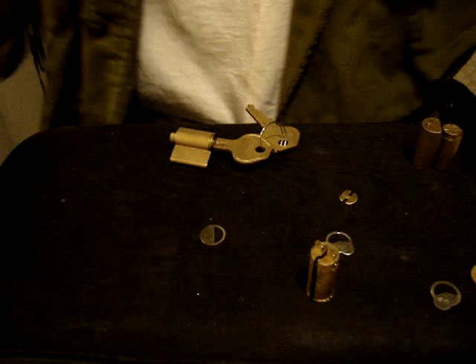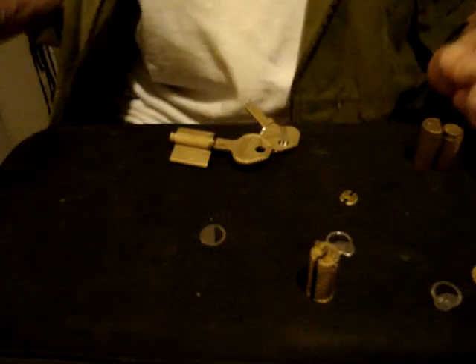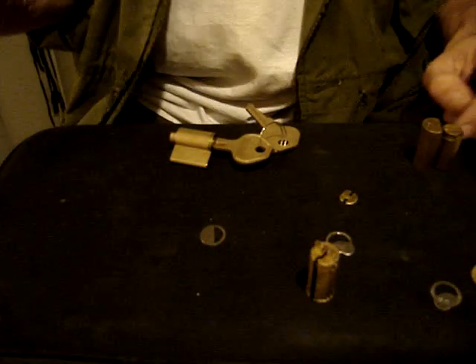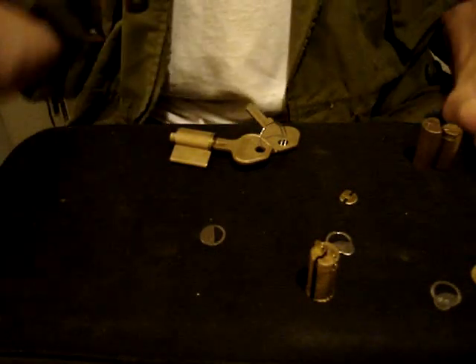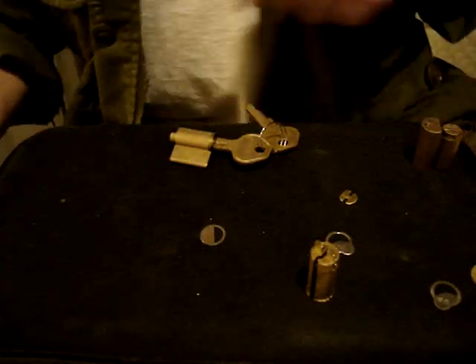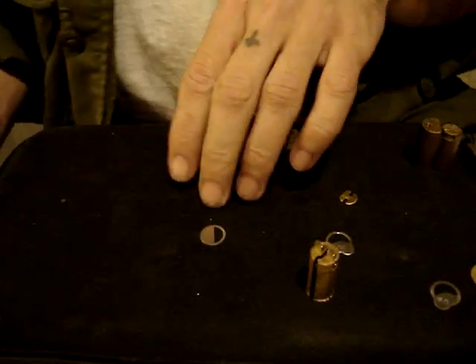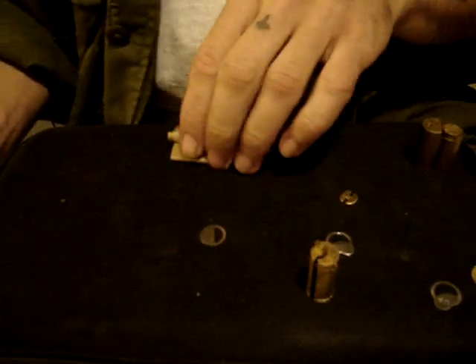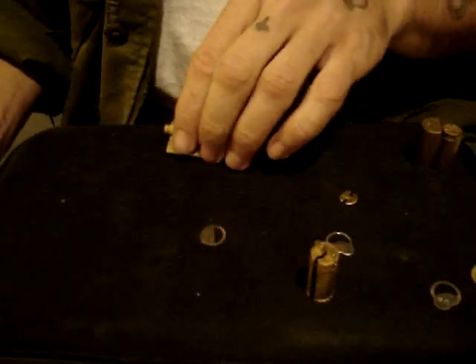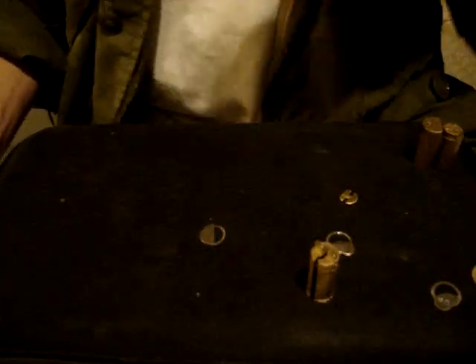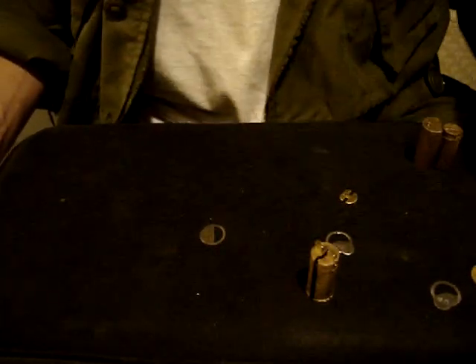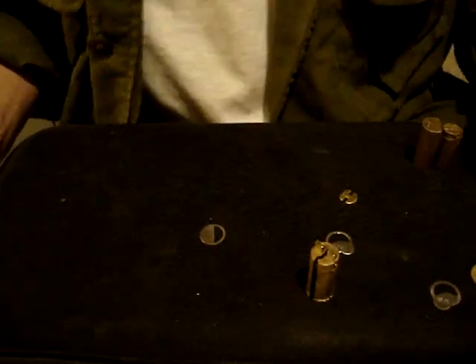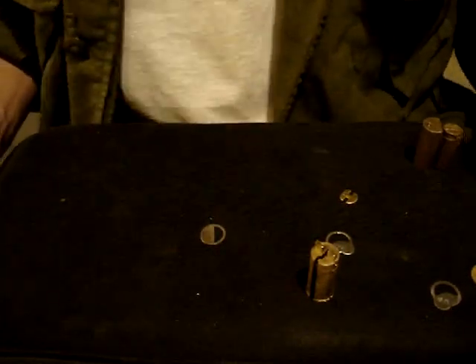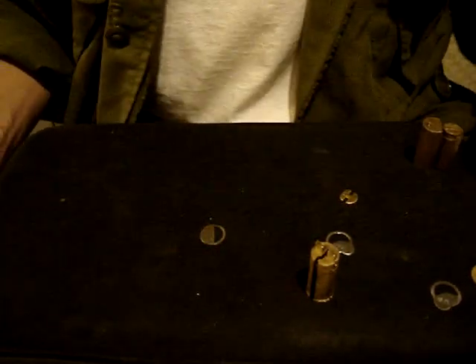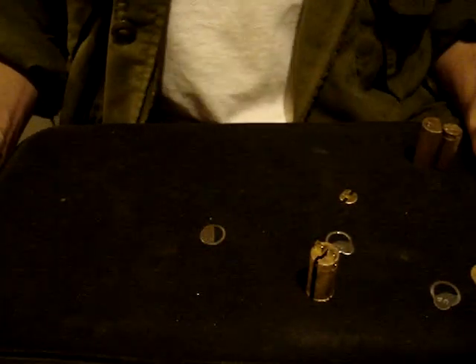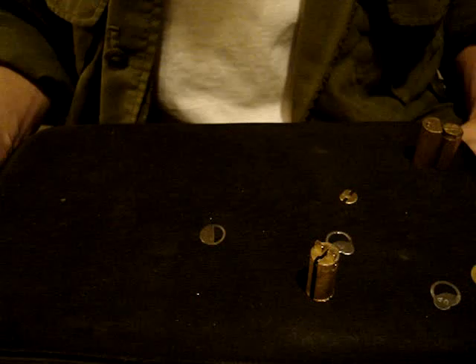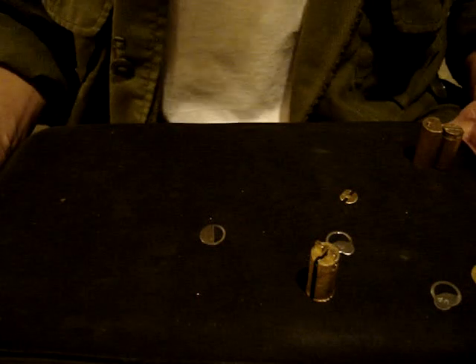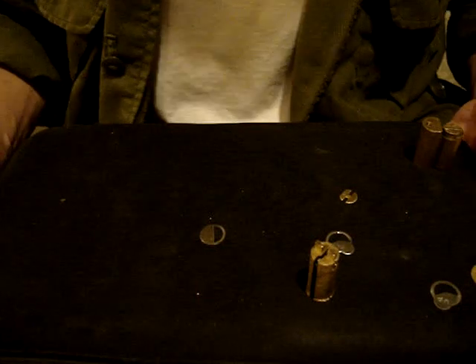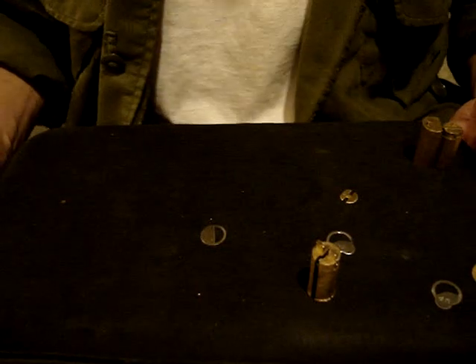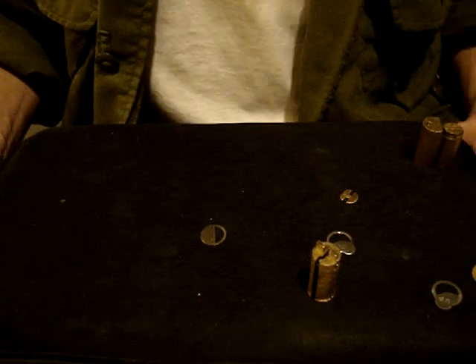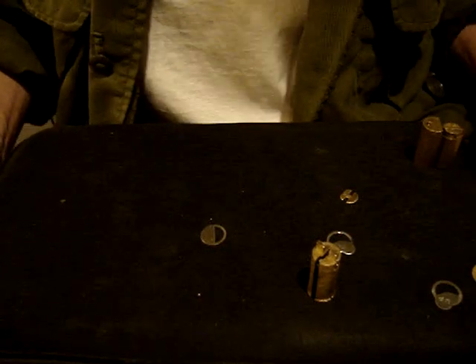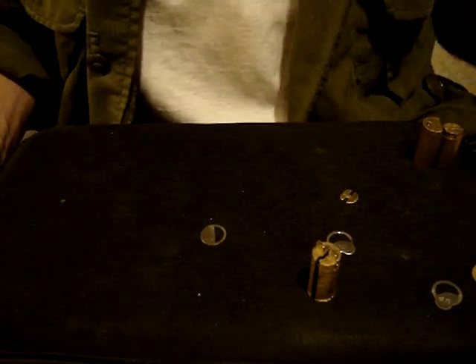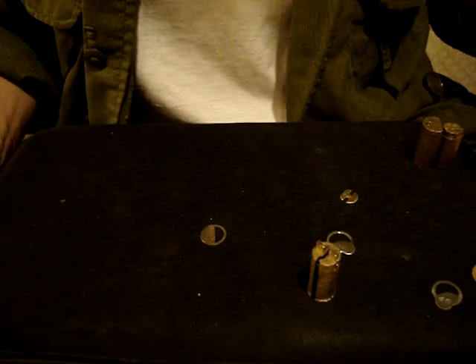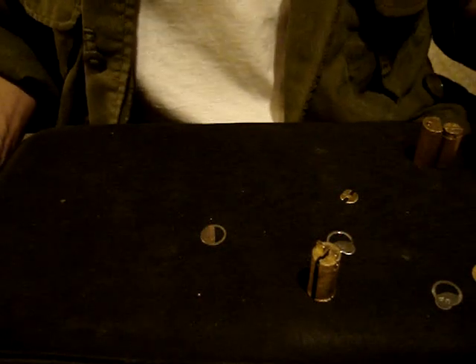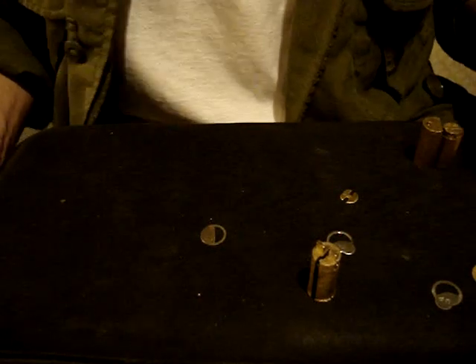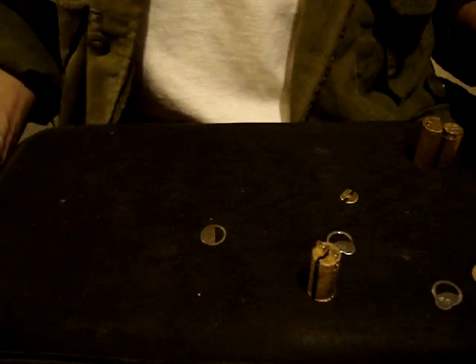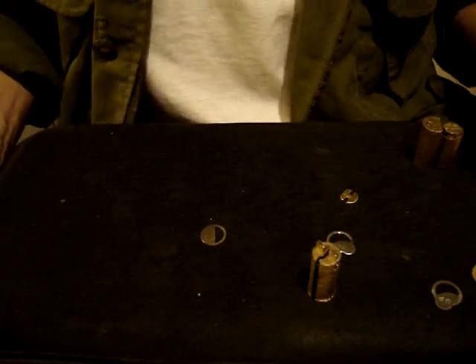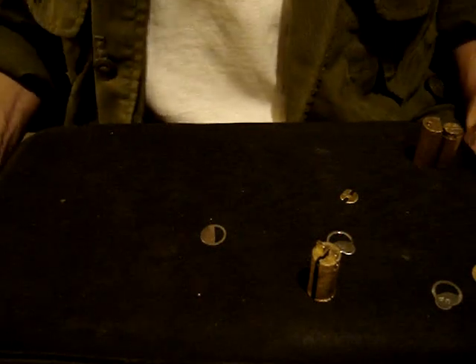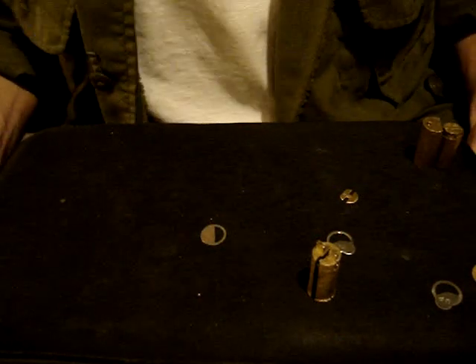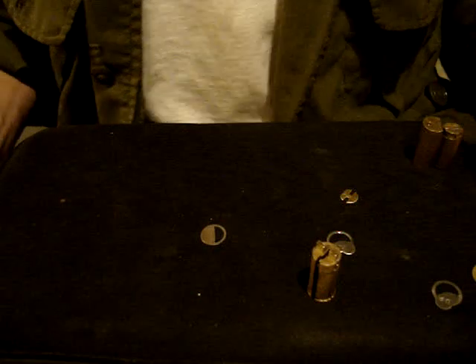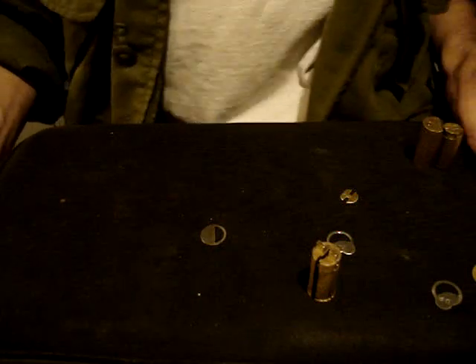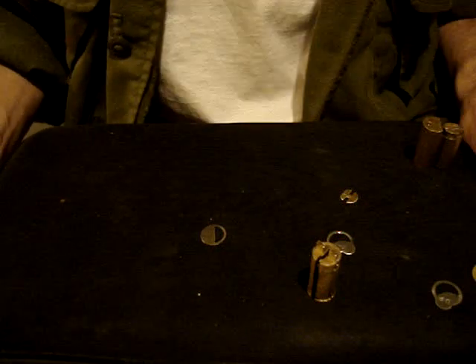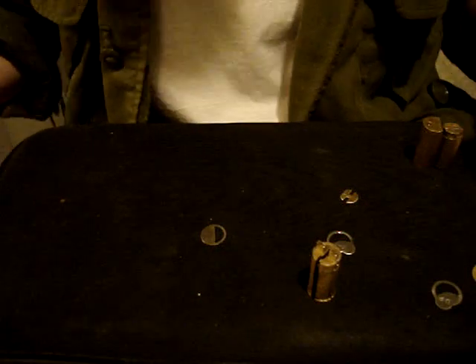Hello, people. This is just a short instructional video on what security wafers are, how they work, and what they do.